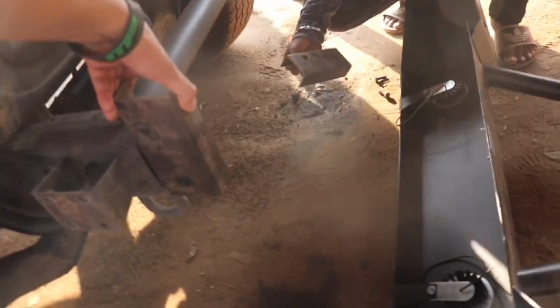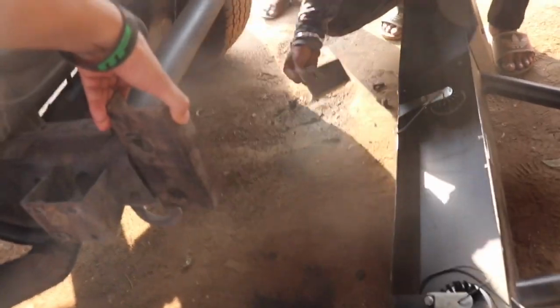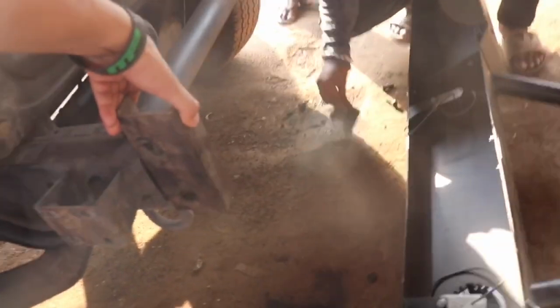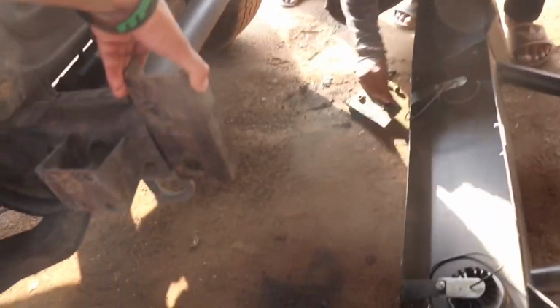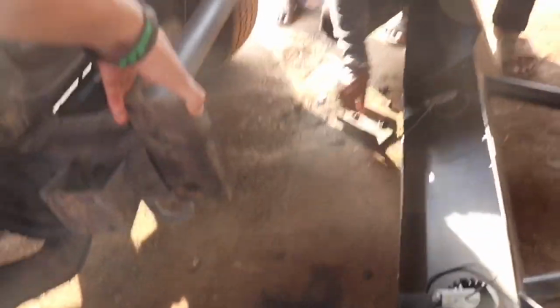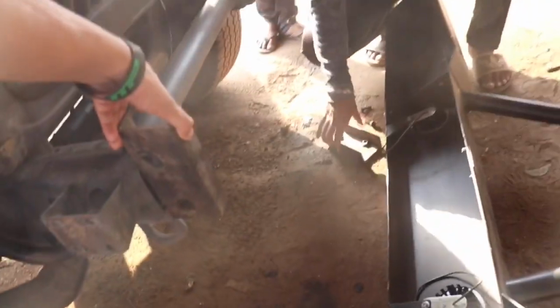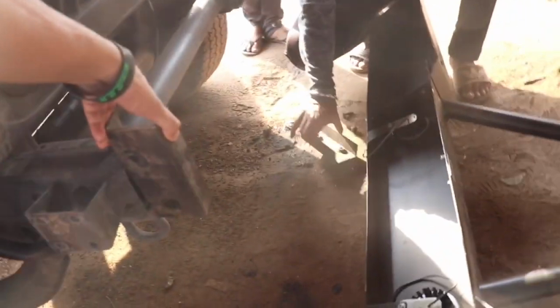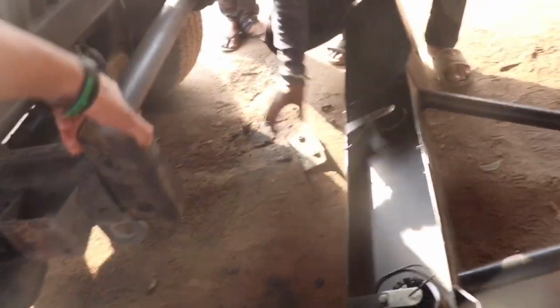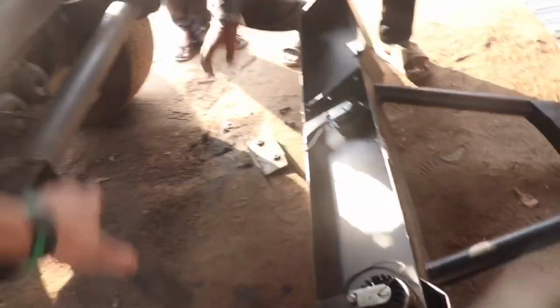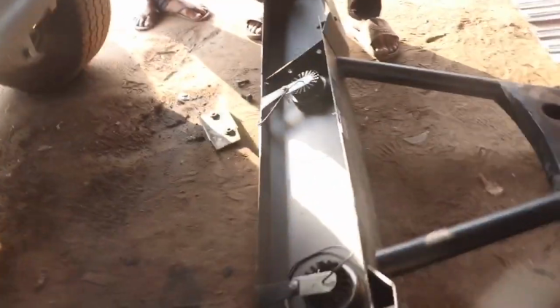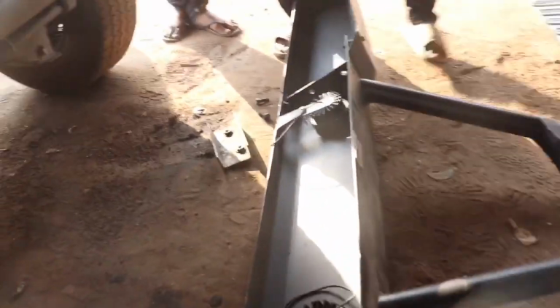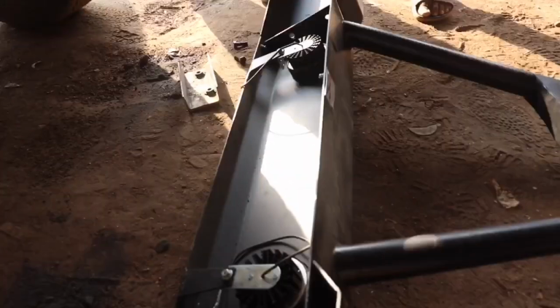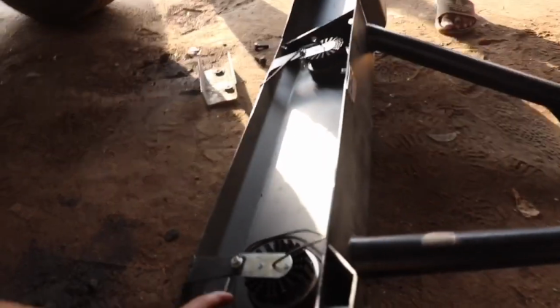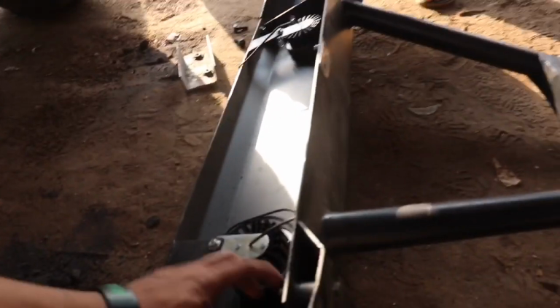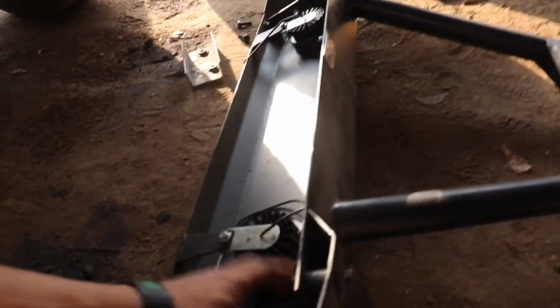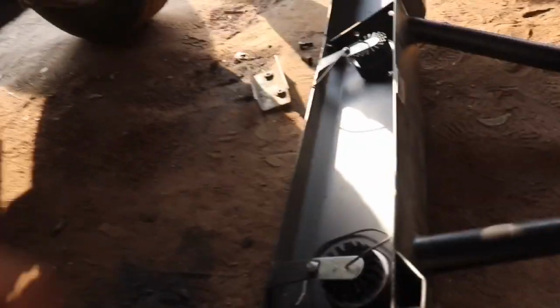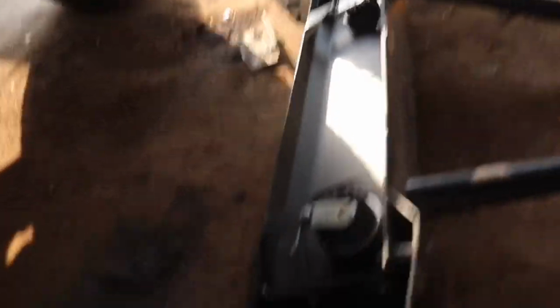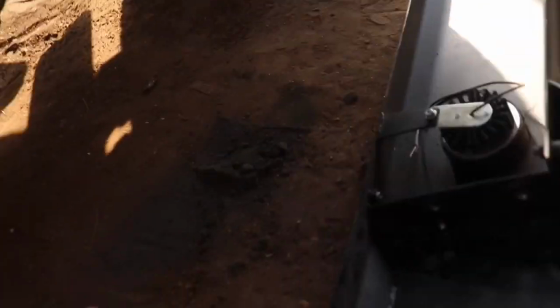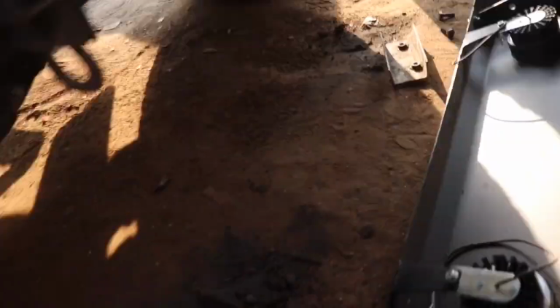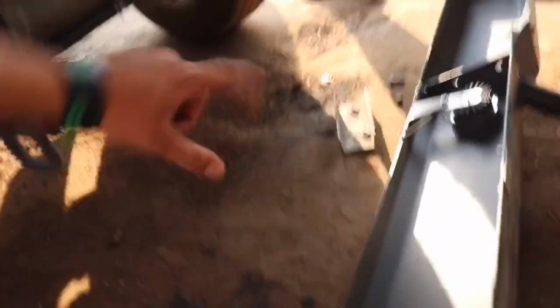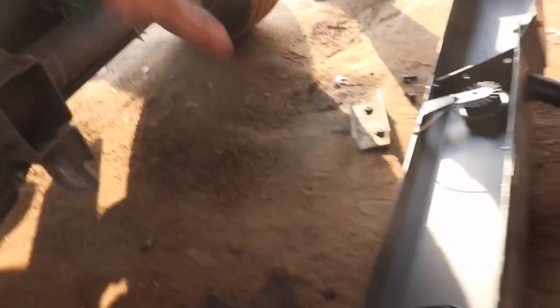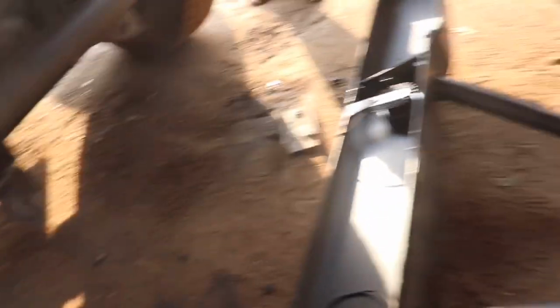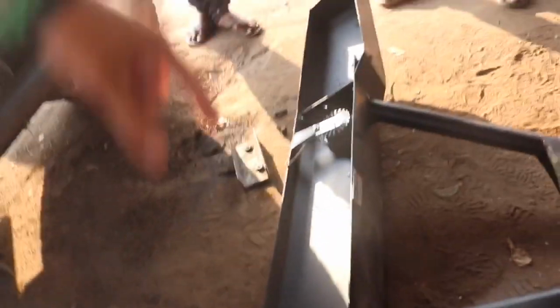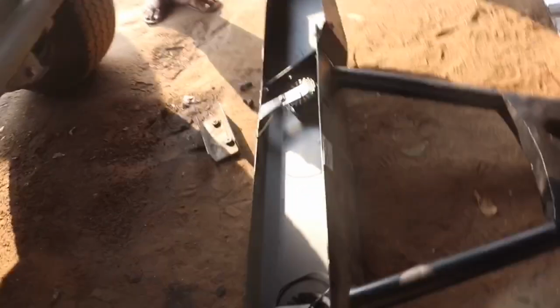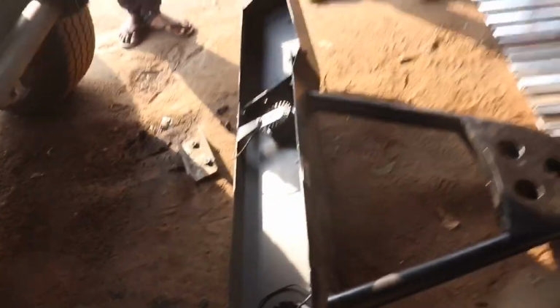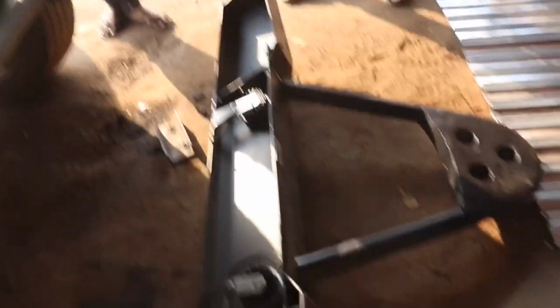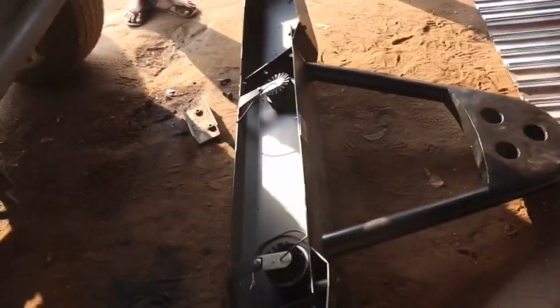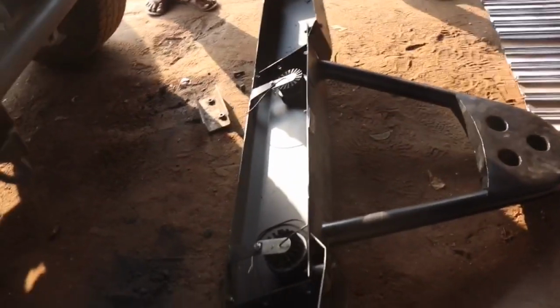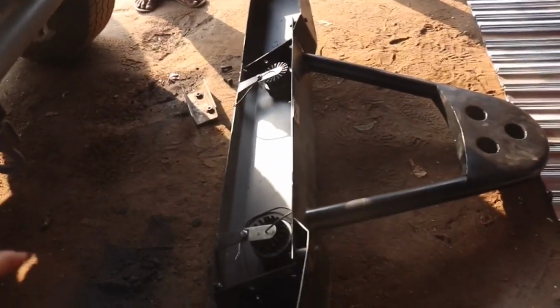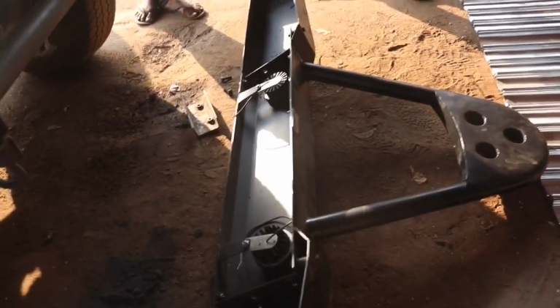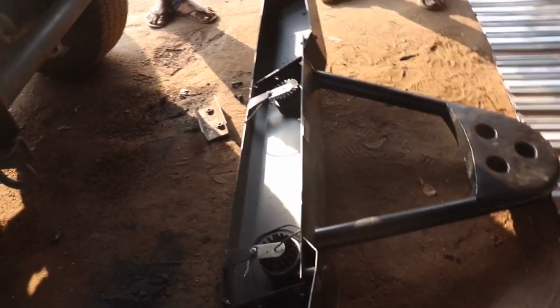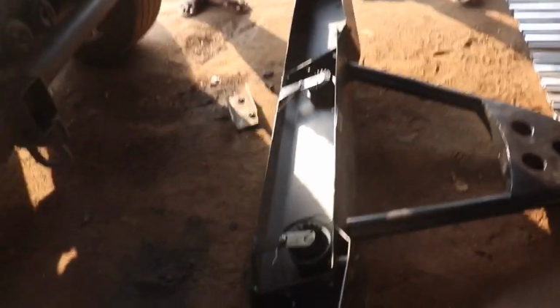So we have to weld it here. And here we have bolts. After the weld is done on both sides, it will get secured through the nuts and bolts.